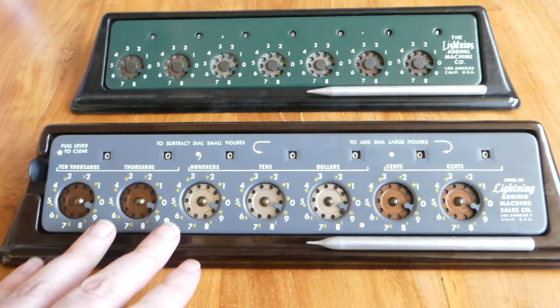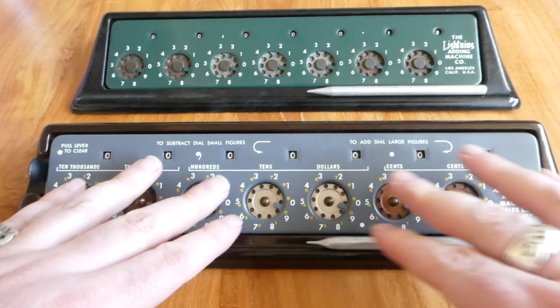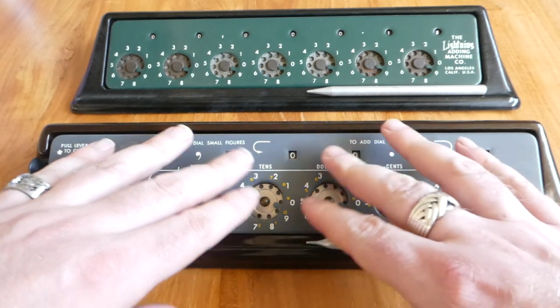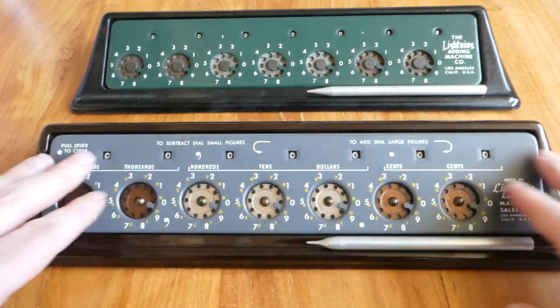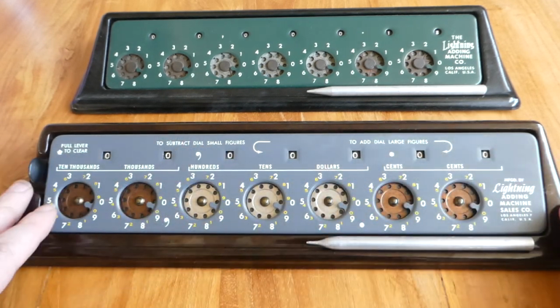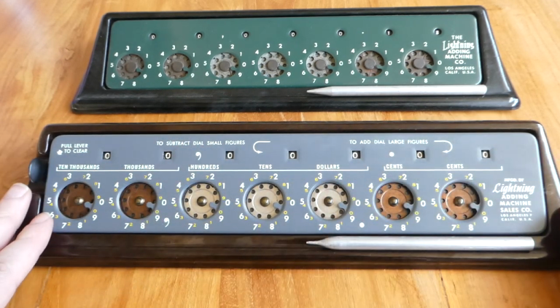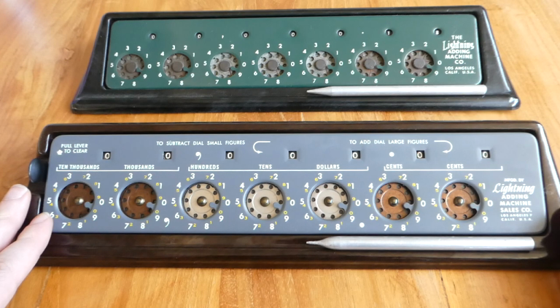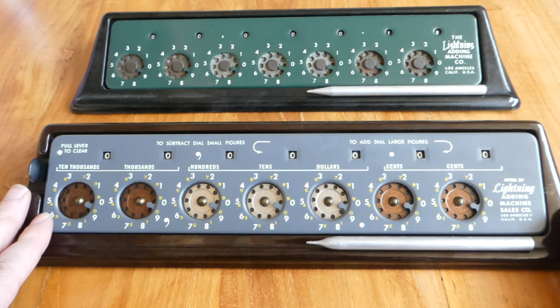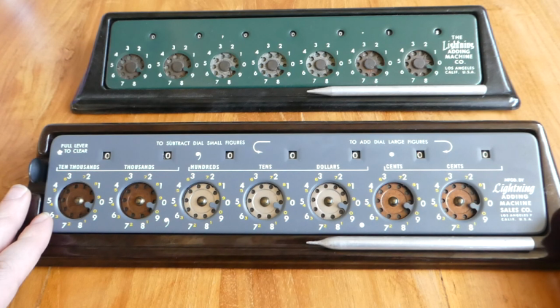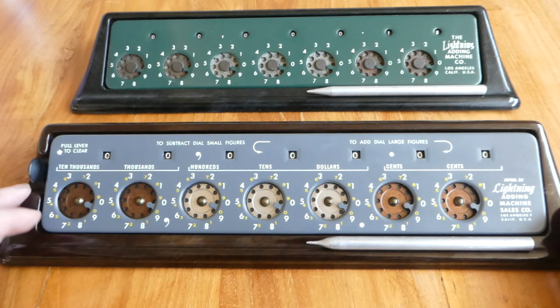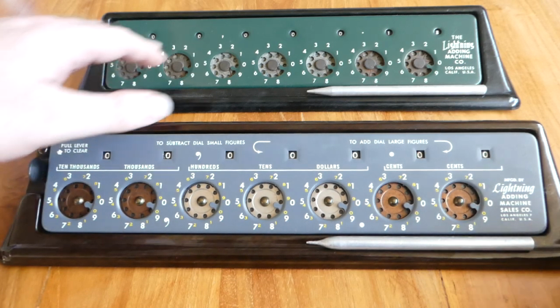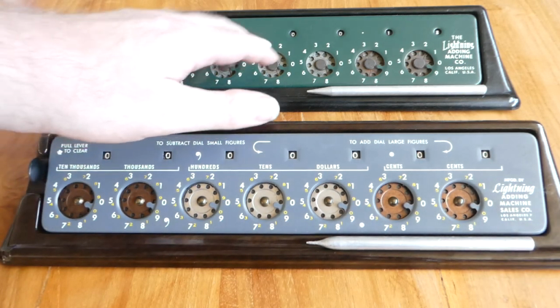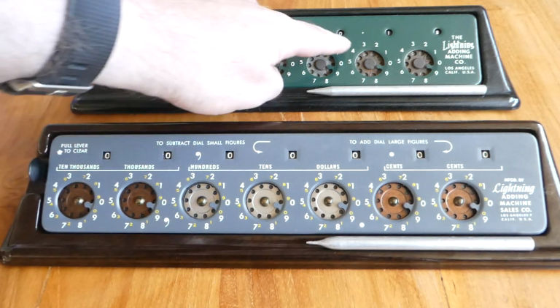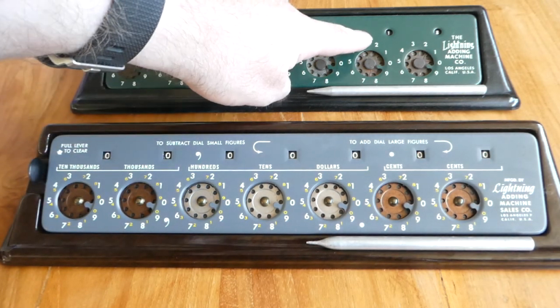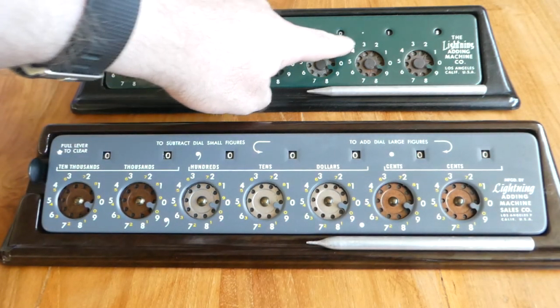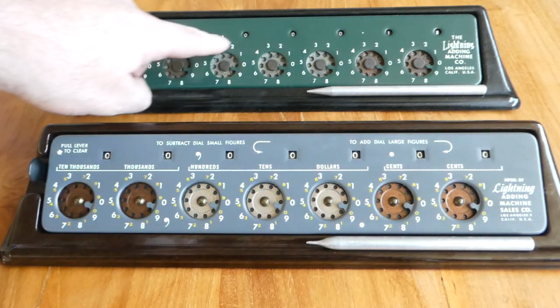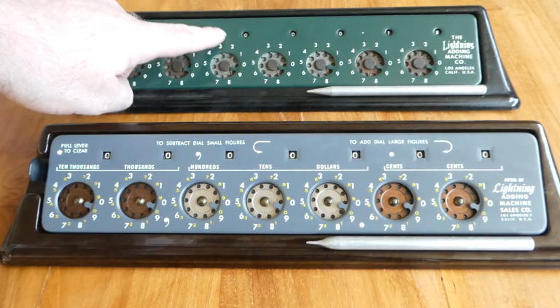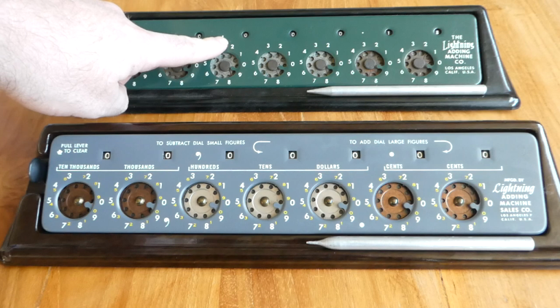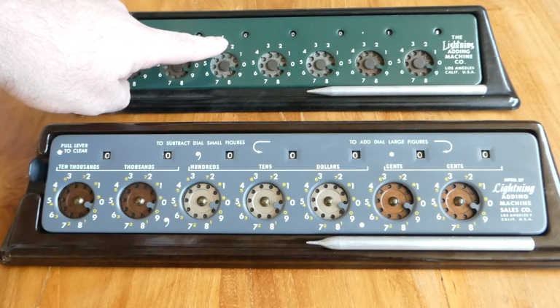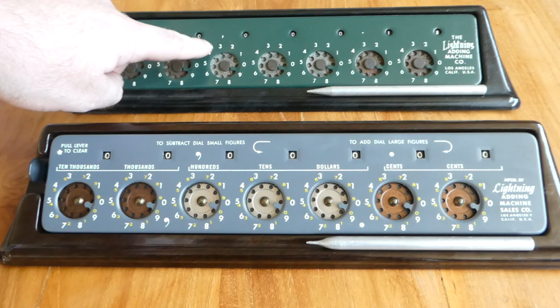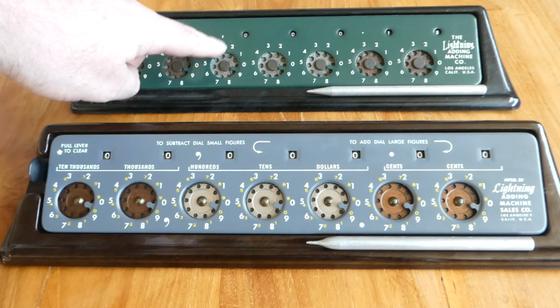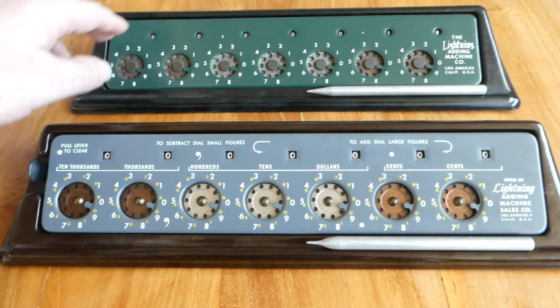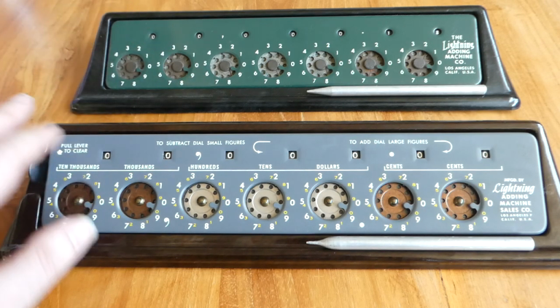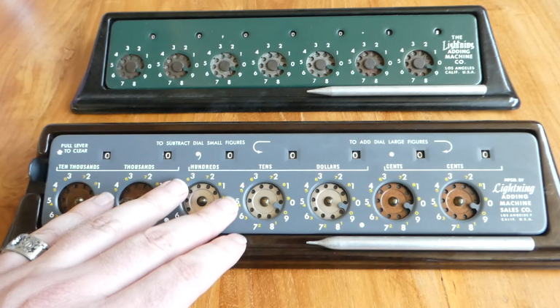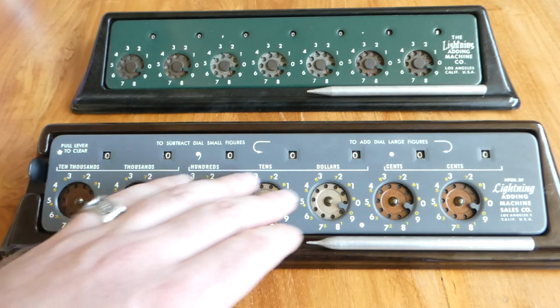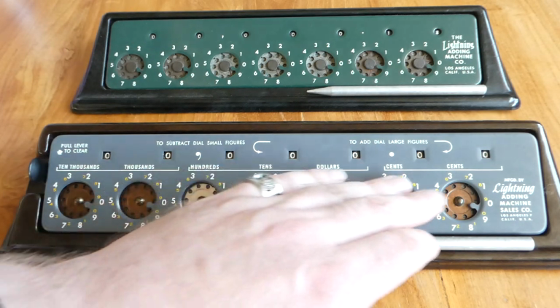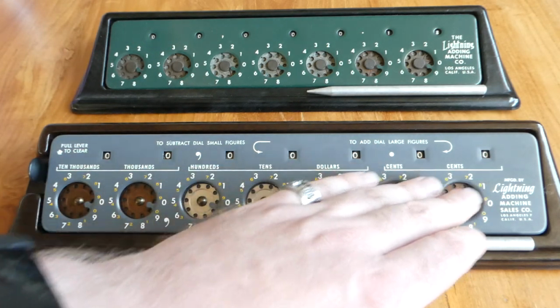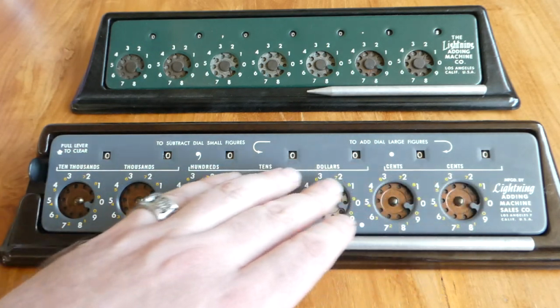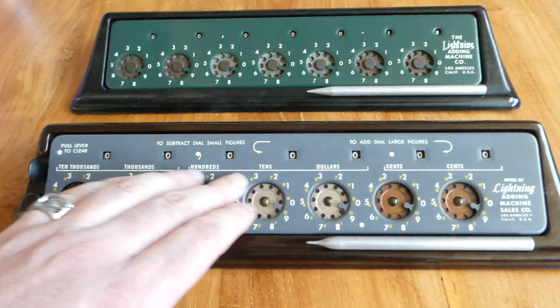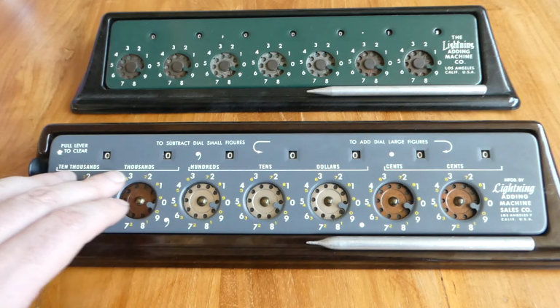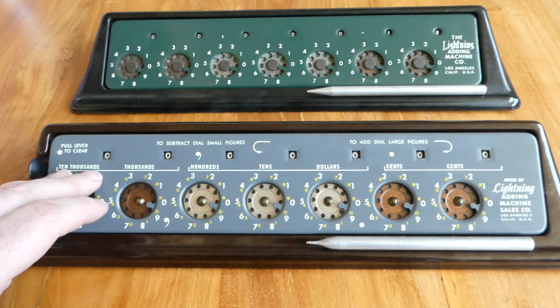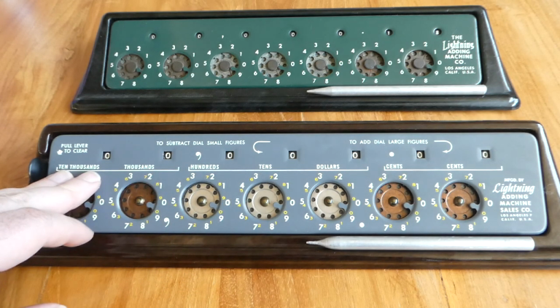This new one has much more writing on the face of the machine. The old one only had a decimal point and a thousandth separator, a comma there. This one says cents, dollars, tens, hundreds, thousands, ten thousands.